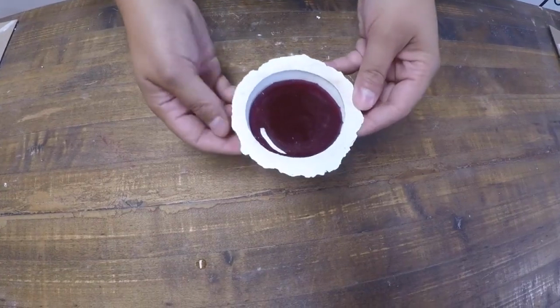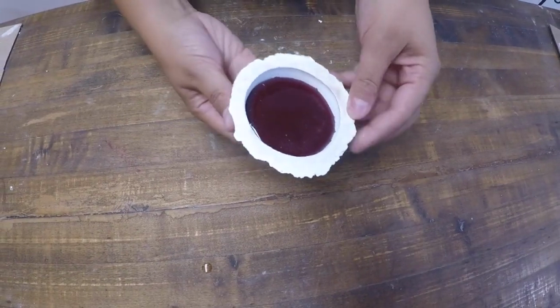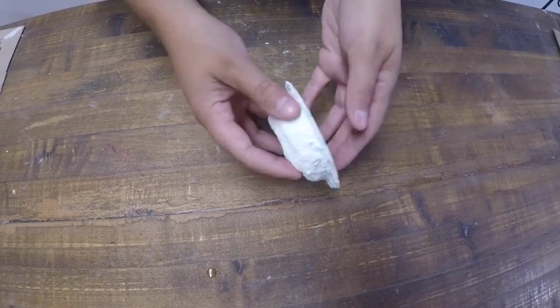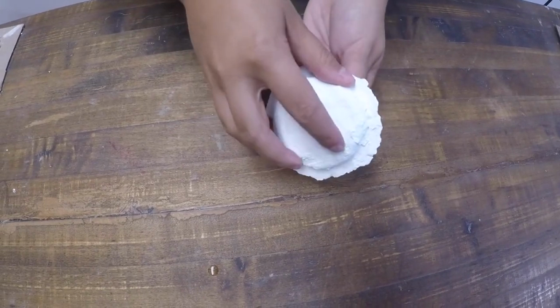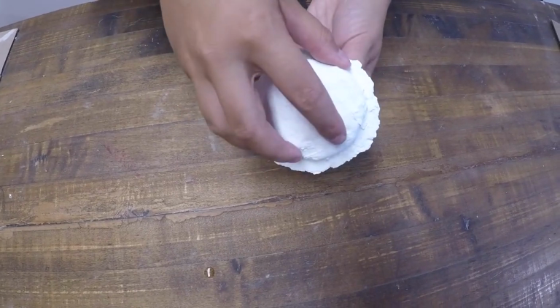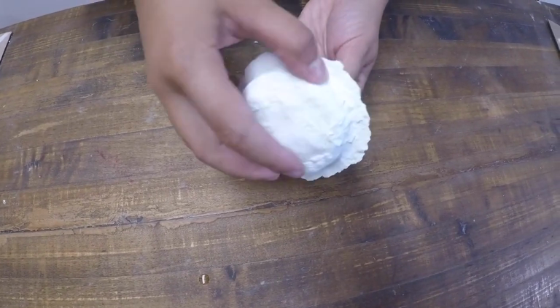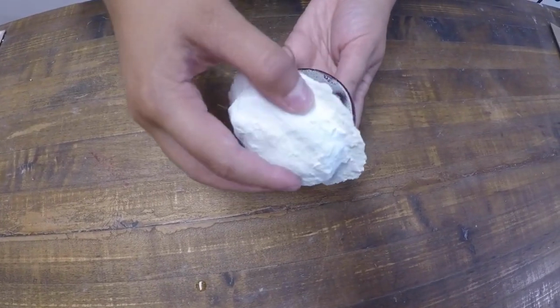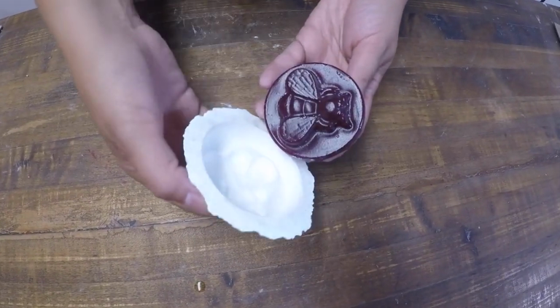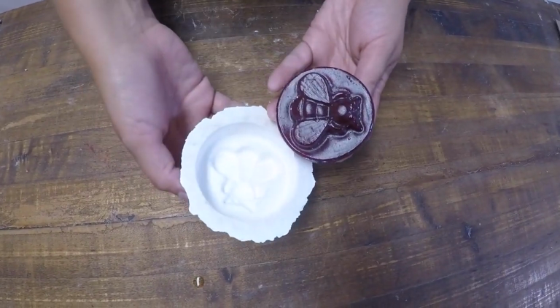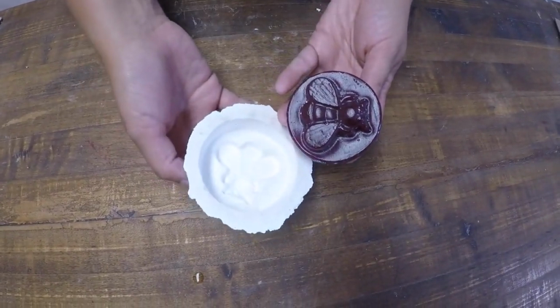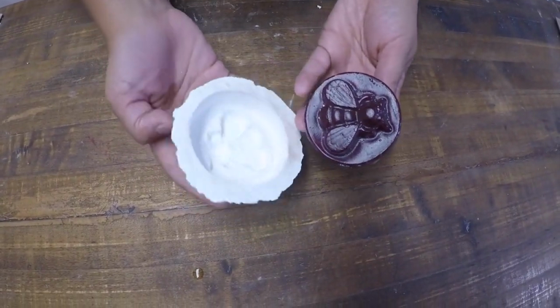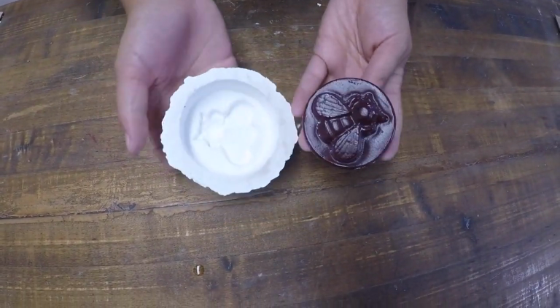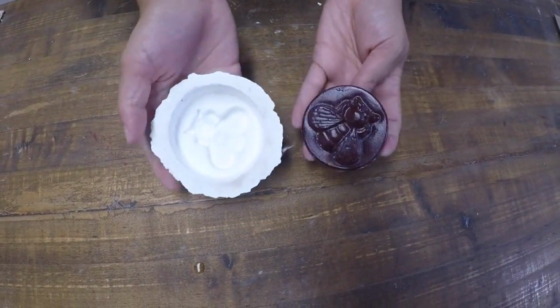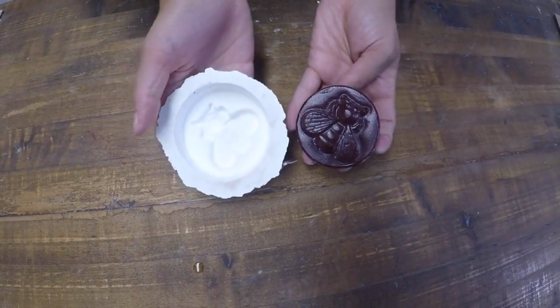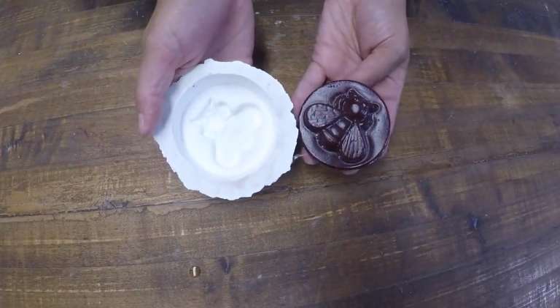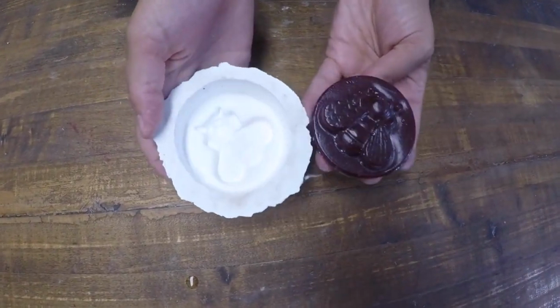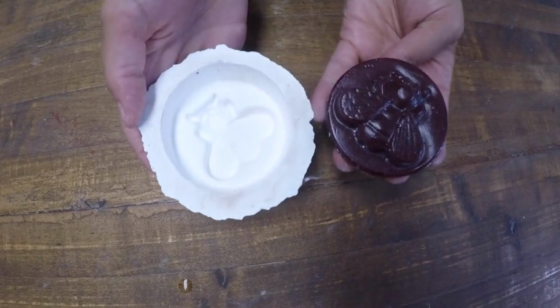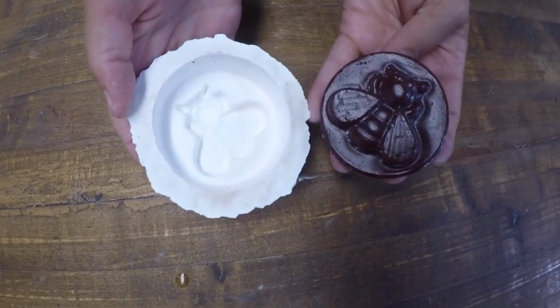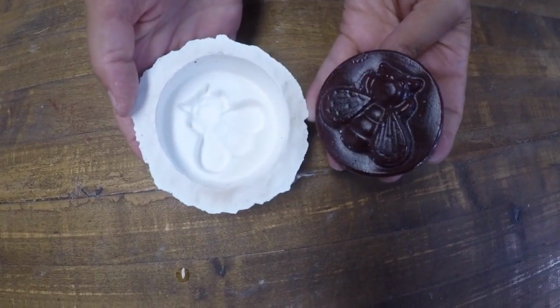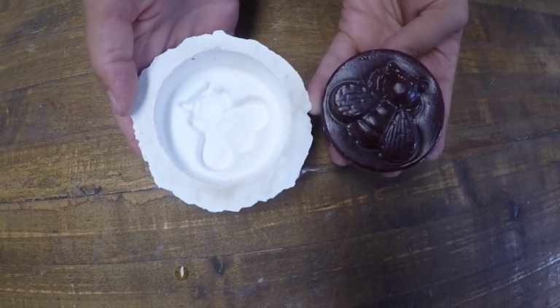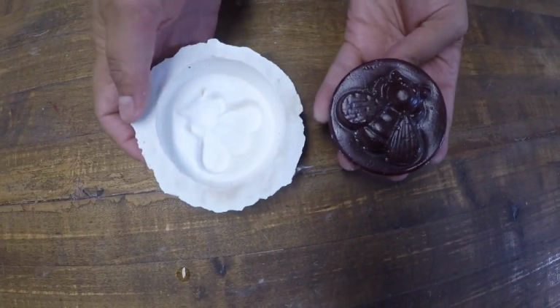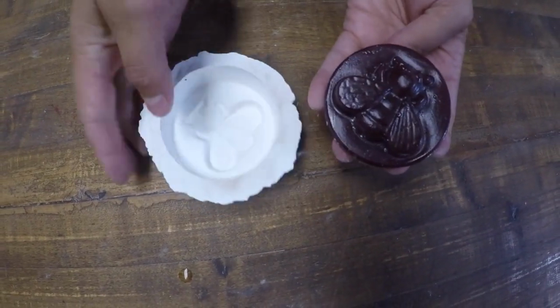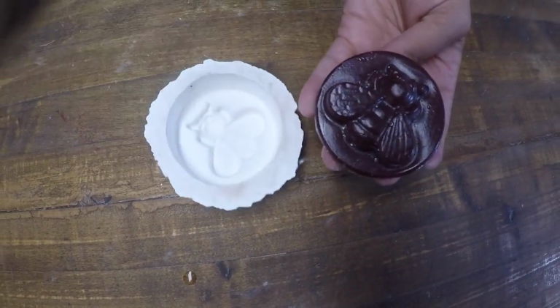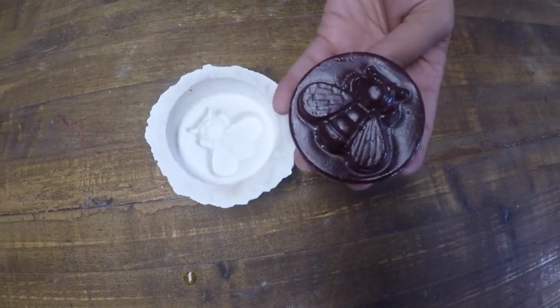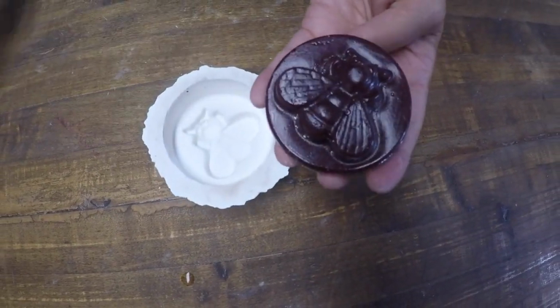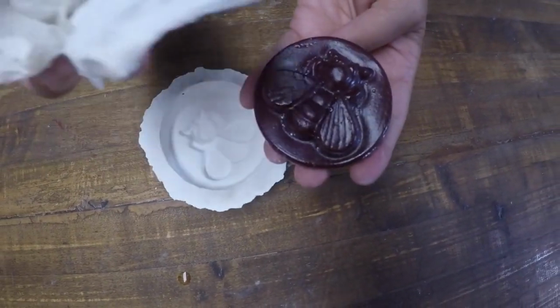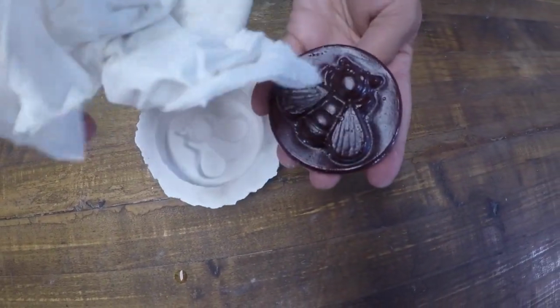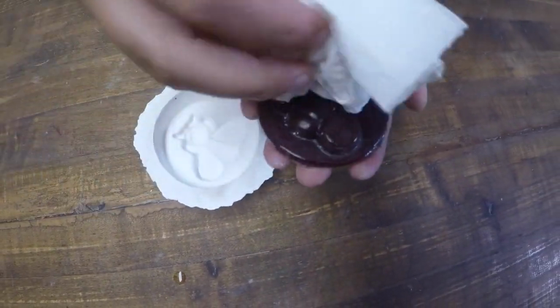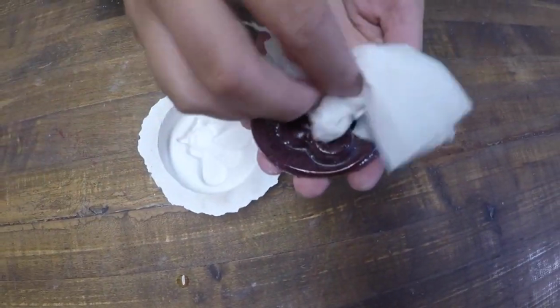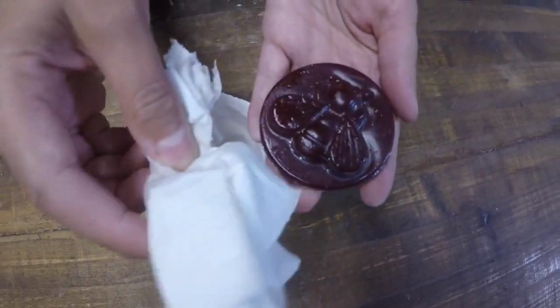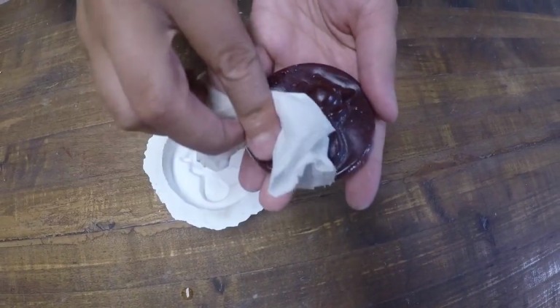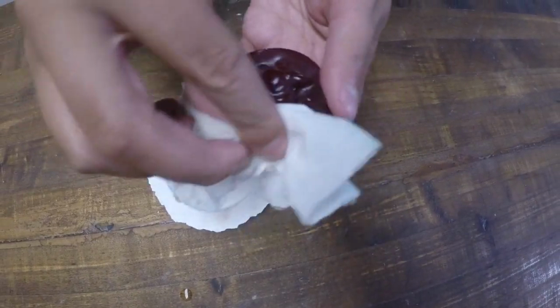After the glass has been annealed, it will easily remove from the mold. Open face molds like this one can be used for multiple castings.